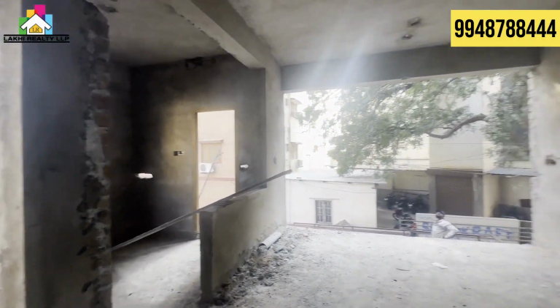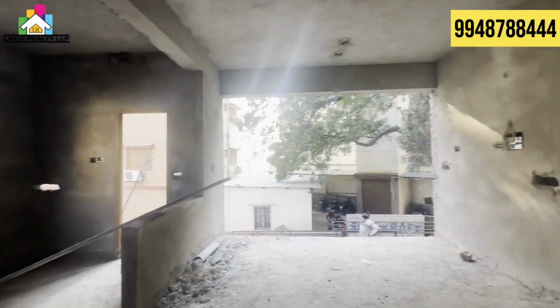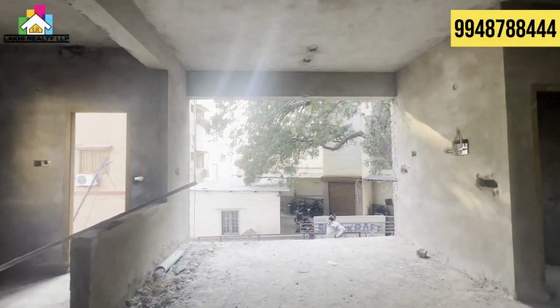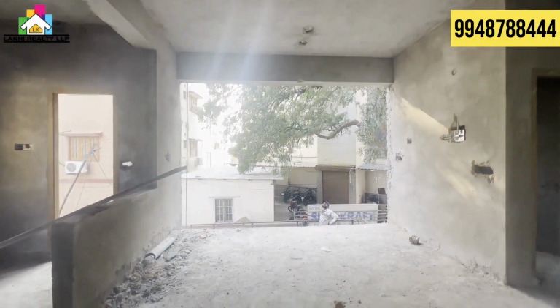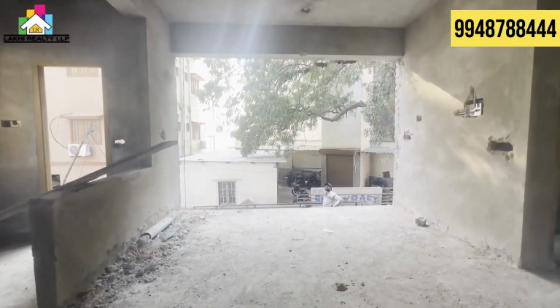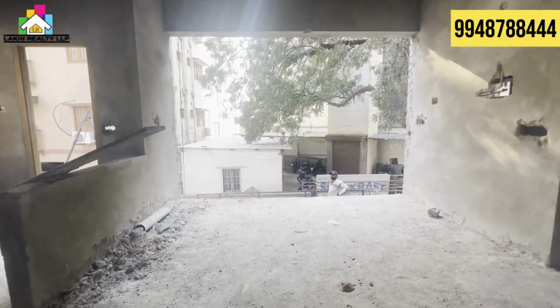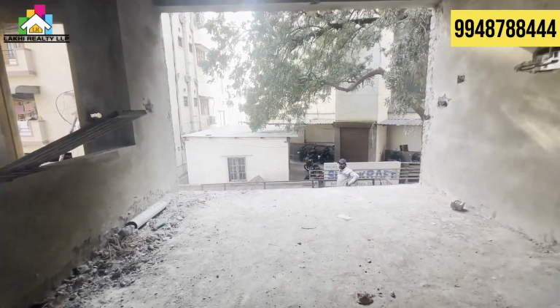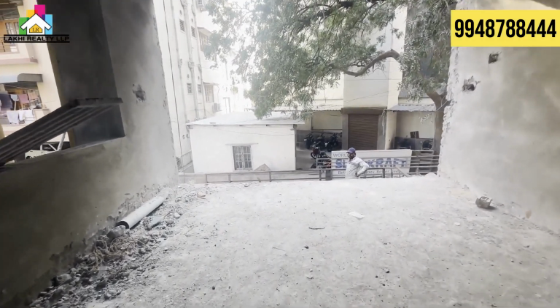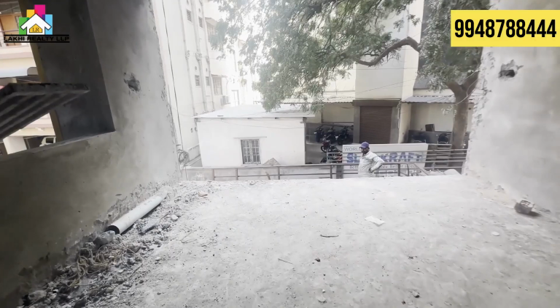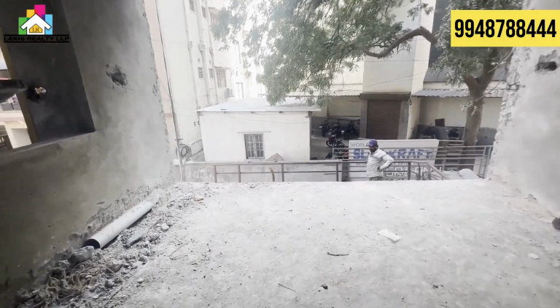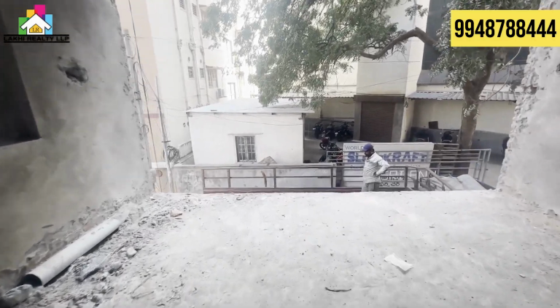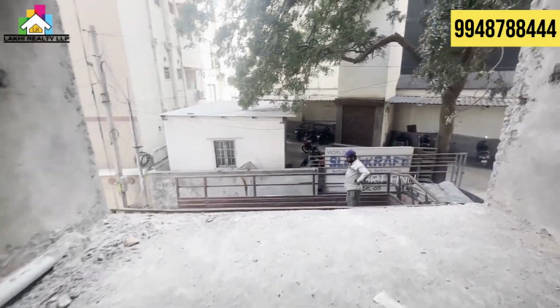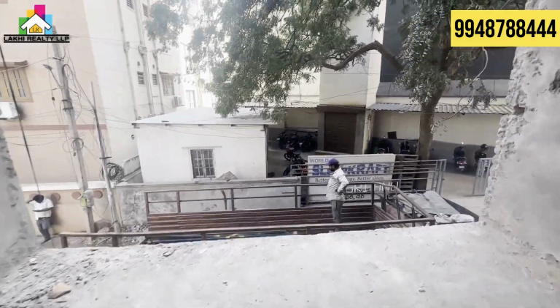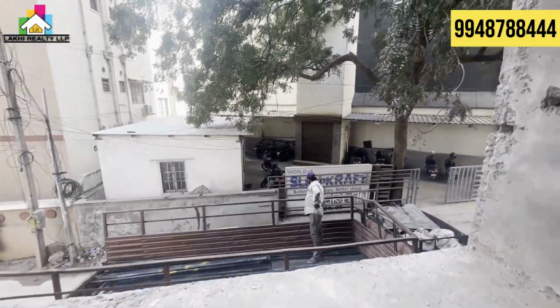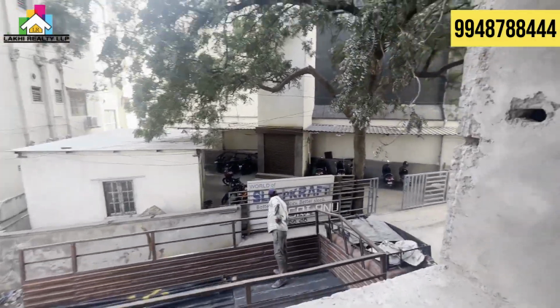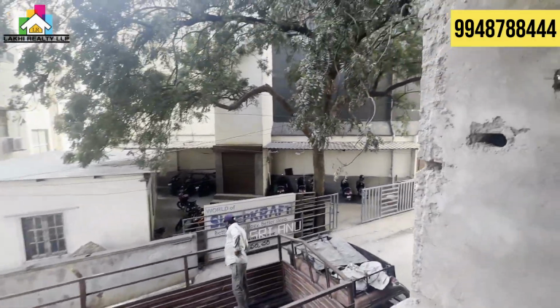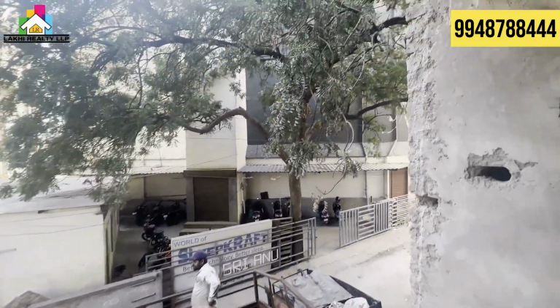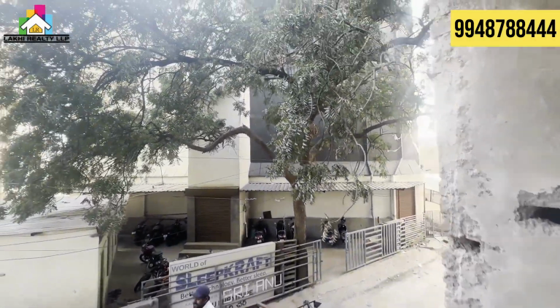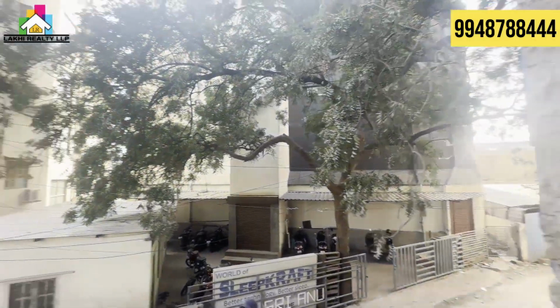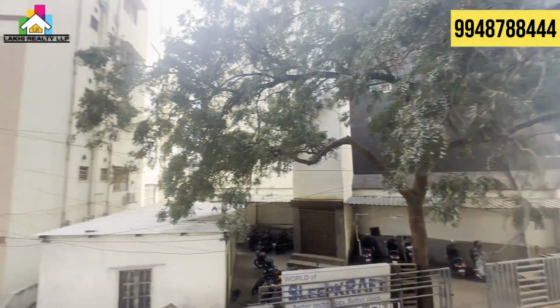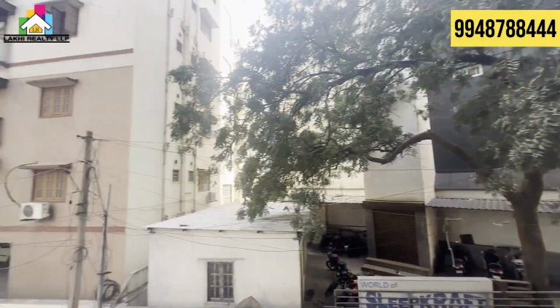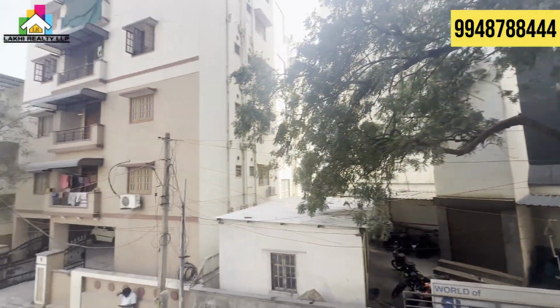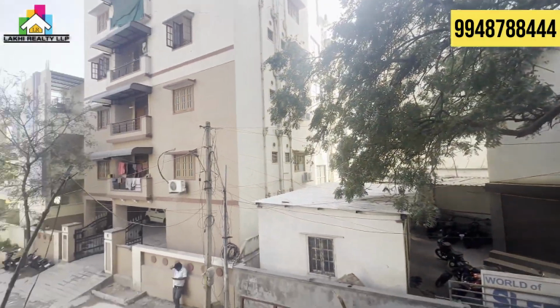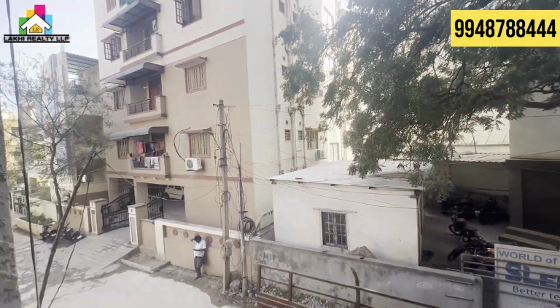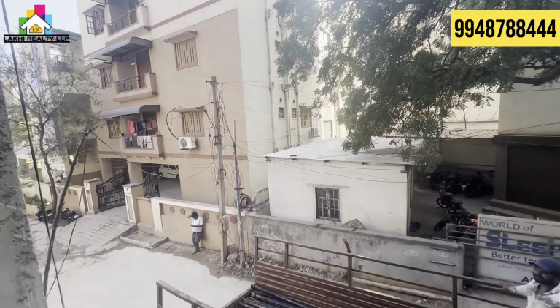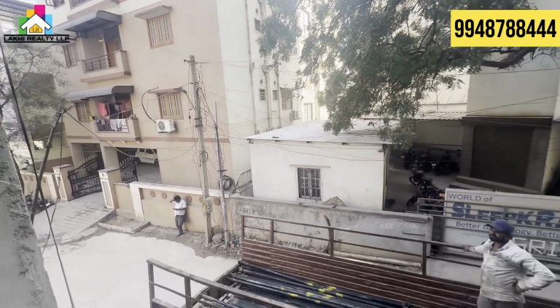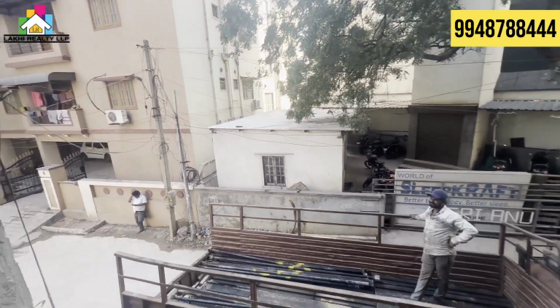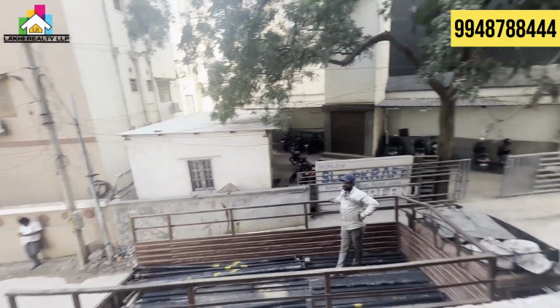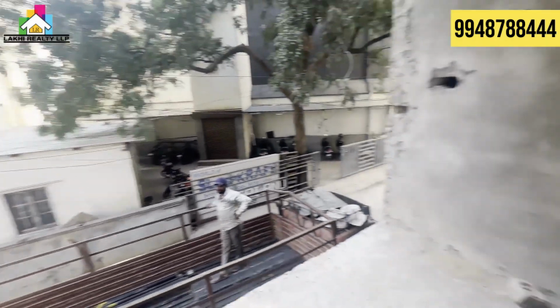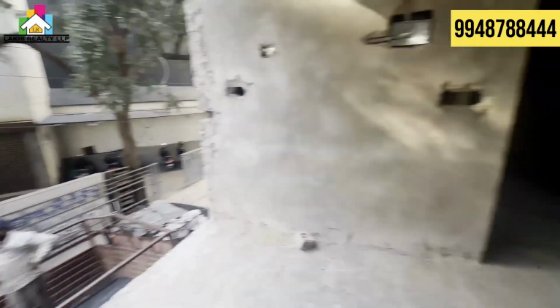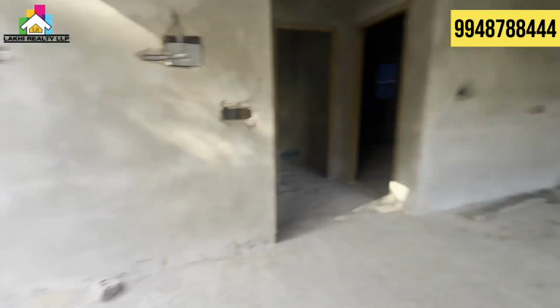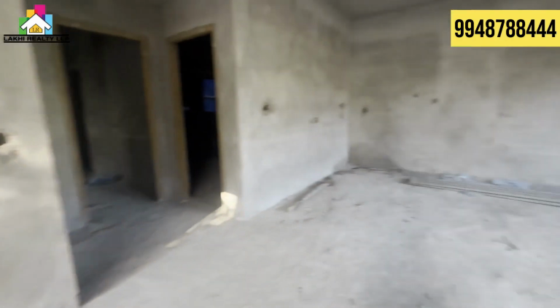Project highlights: this flat and Kukatpalli Metro Station — the distance is about 200 meters. And Bombay Highway is about 50 meters away.